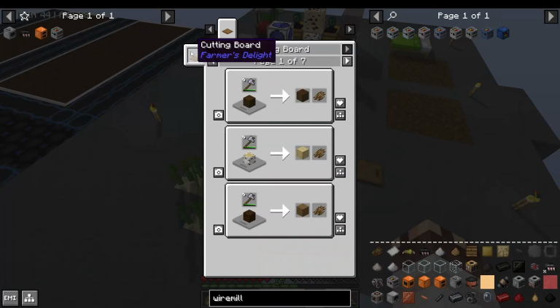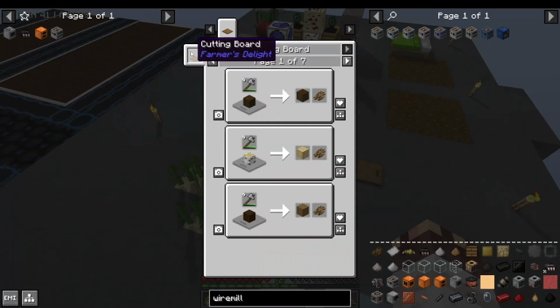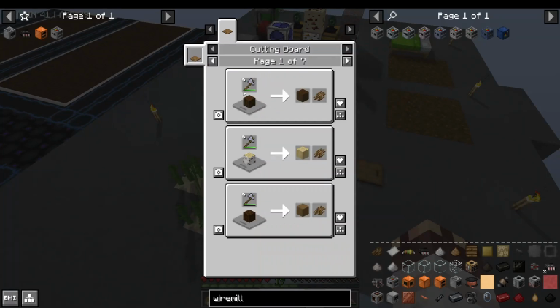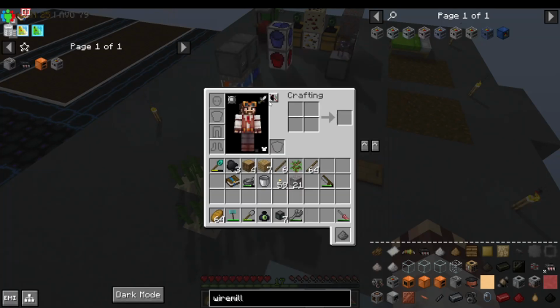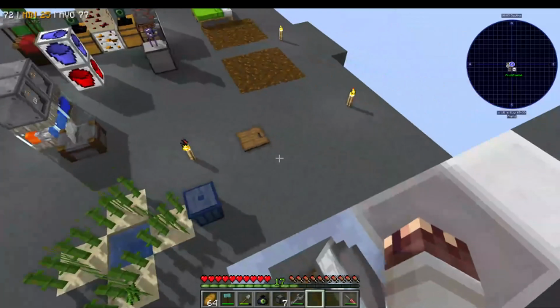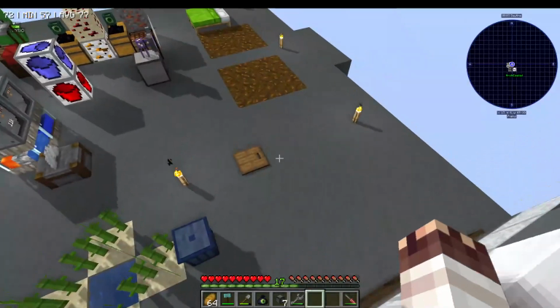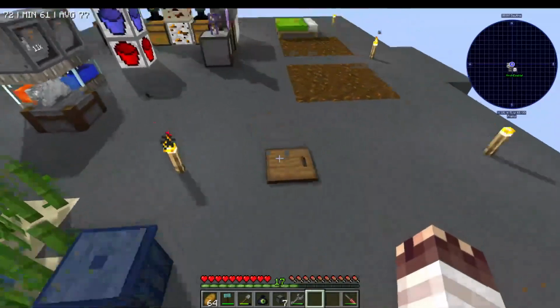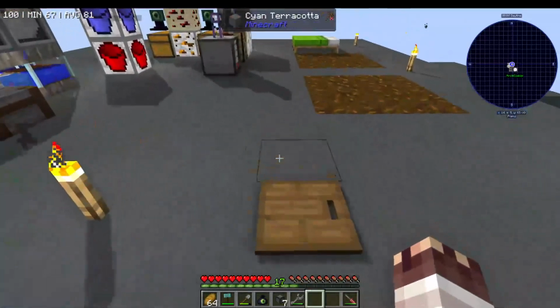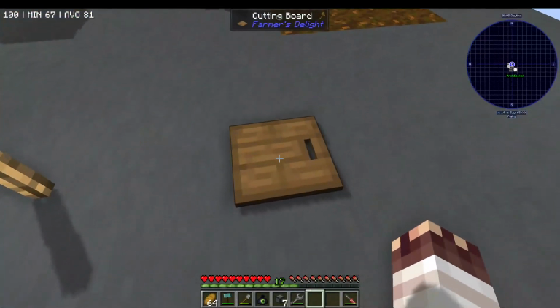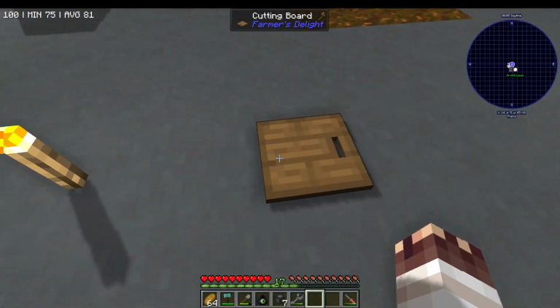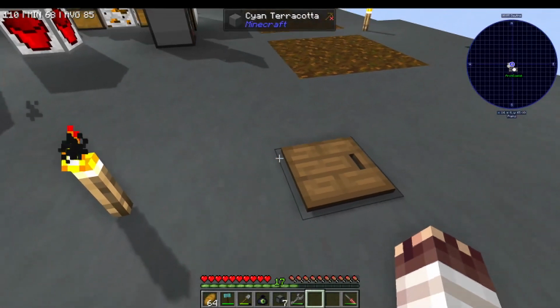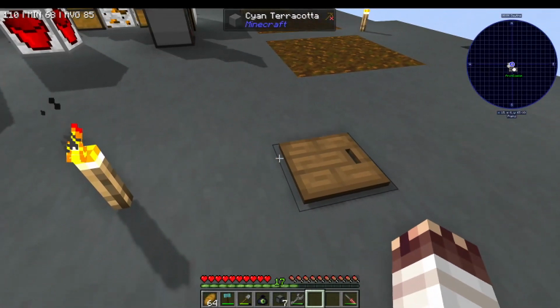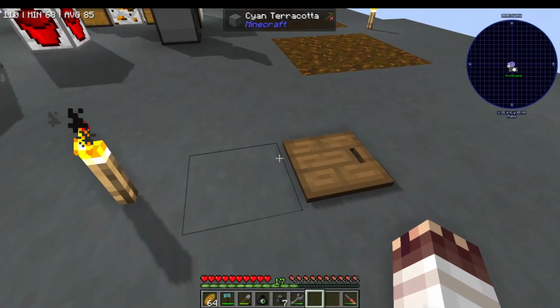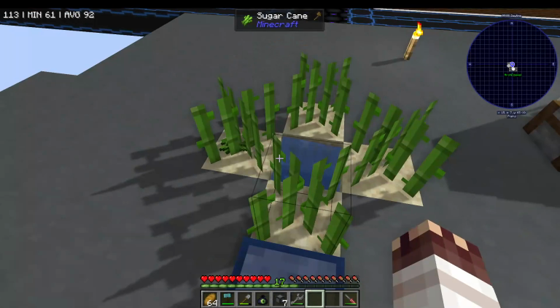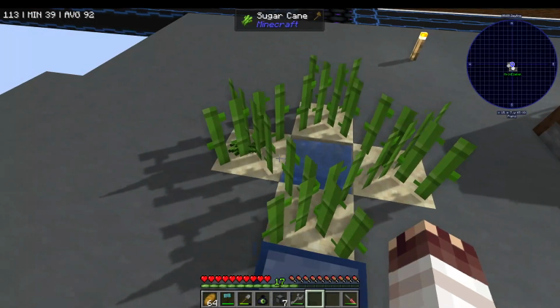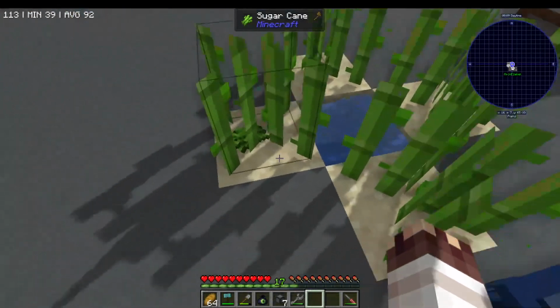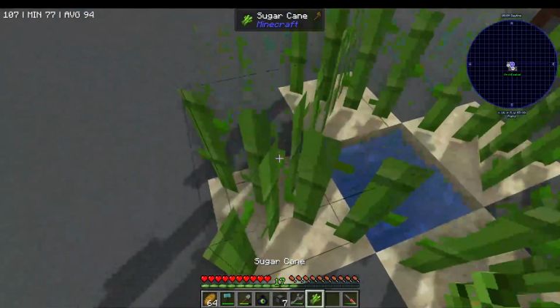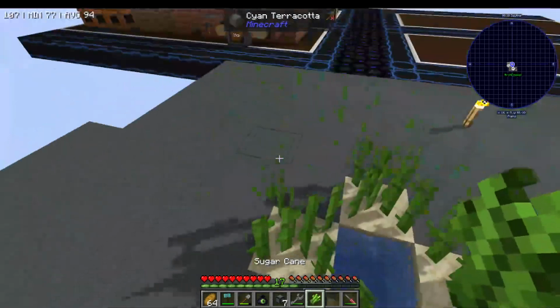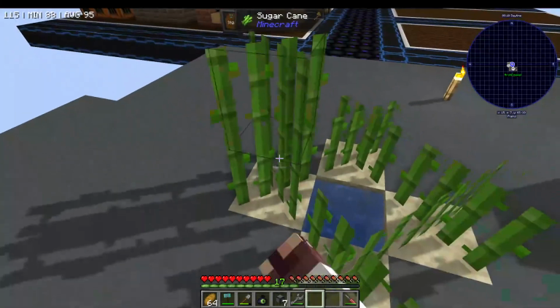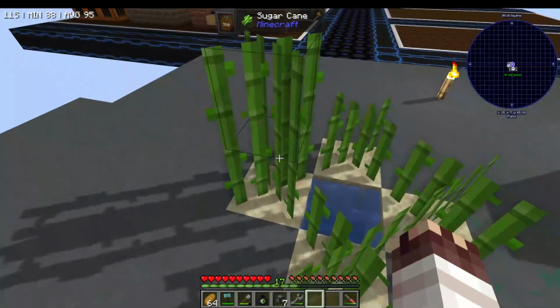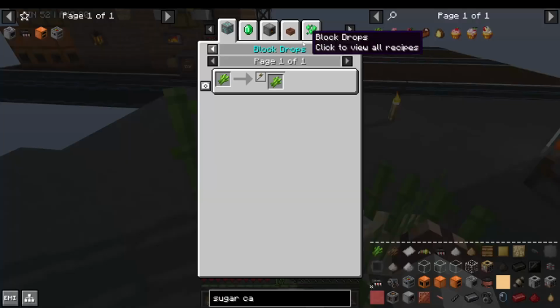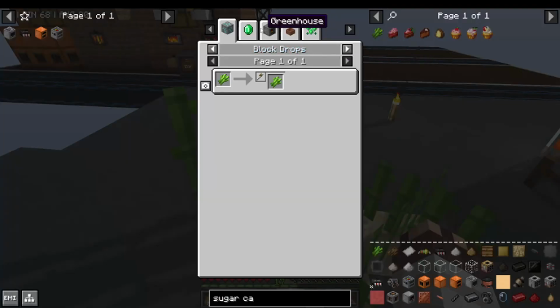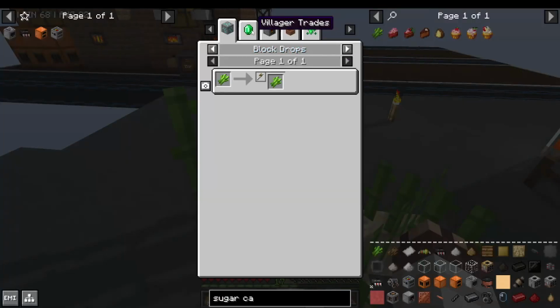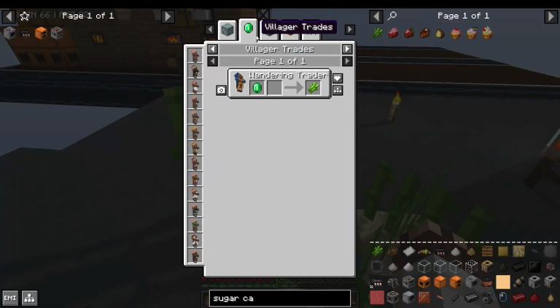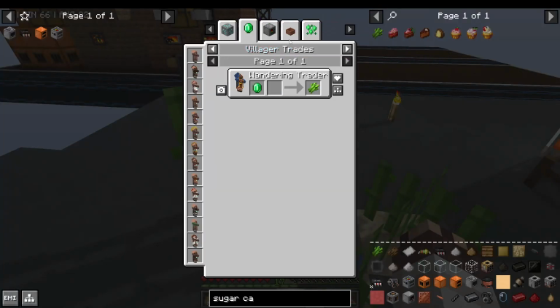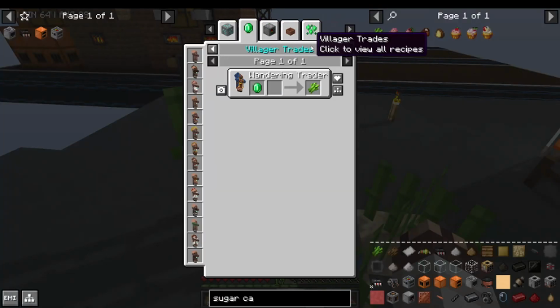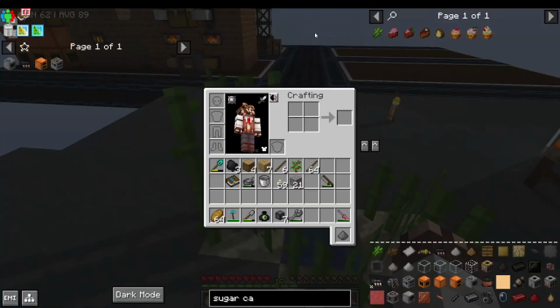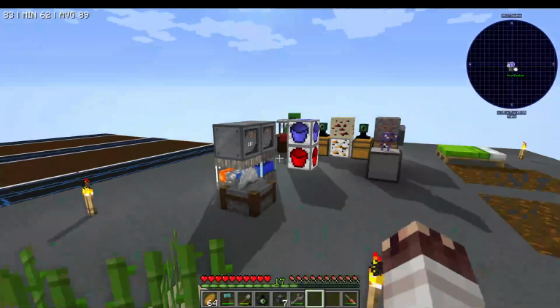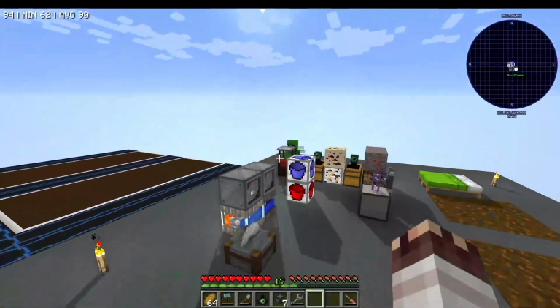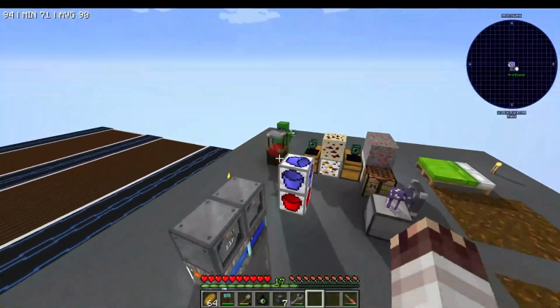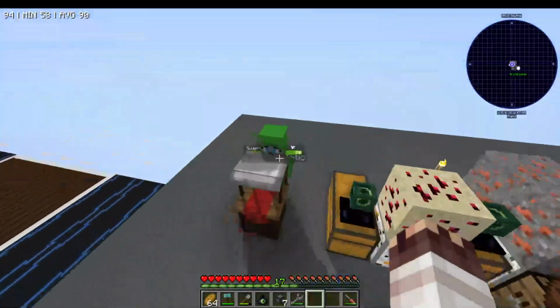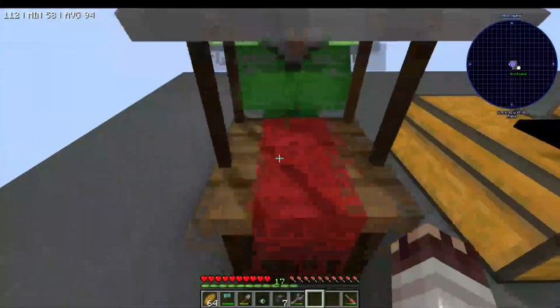The cutting board, you'll remember, is what we used to get flint from gravel without losing gravel. The other option is, of course, to use sugar cane. The only way to get sugar cane, however, is a trade at the market.